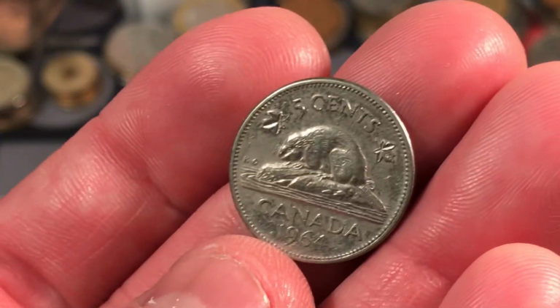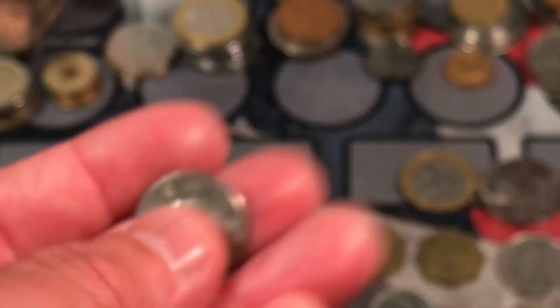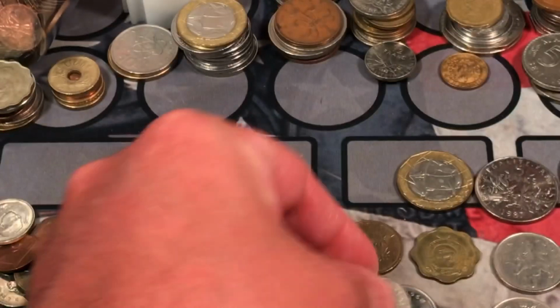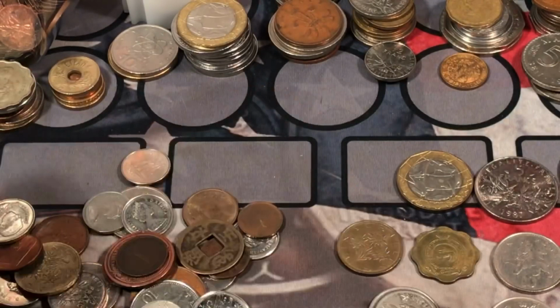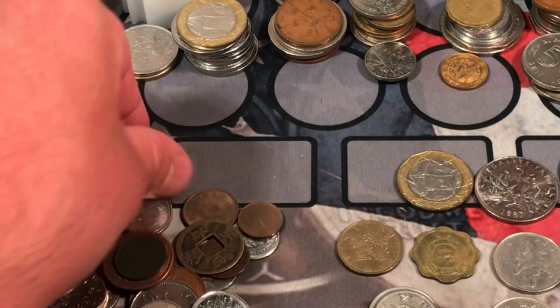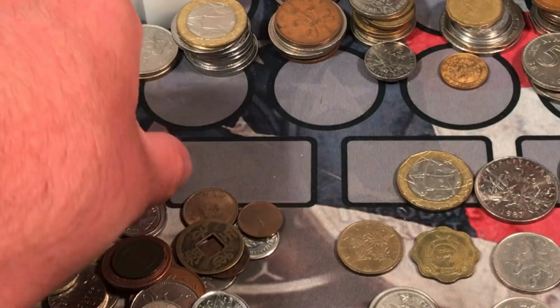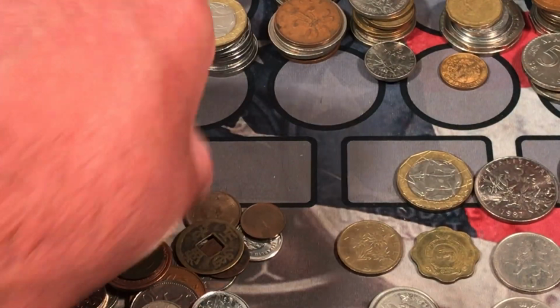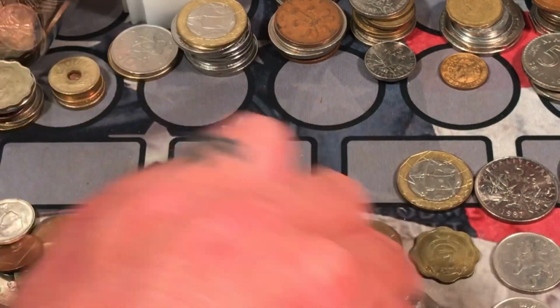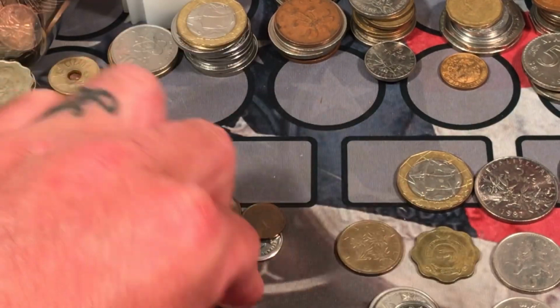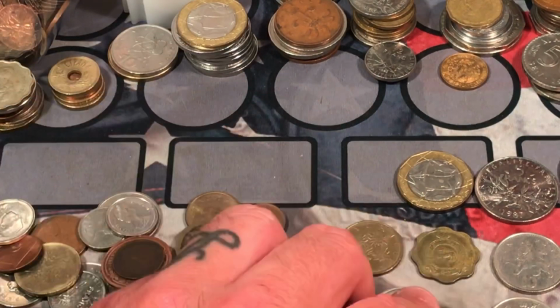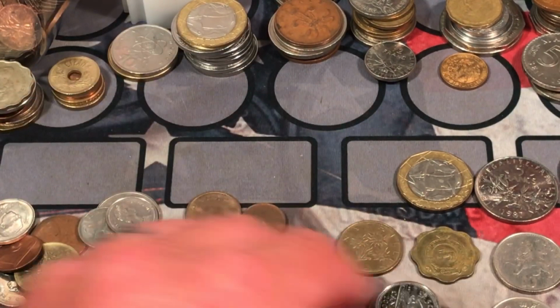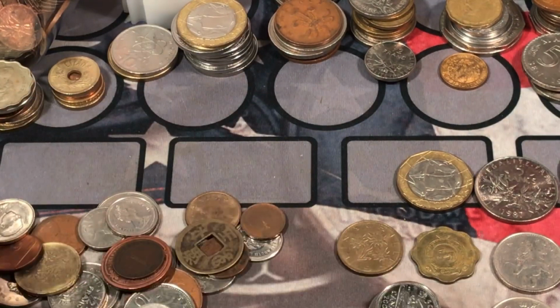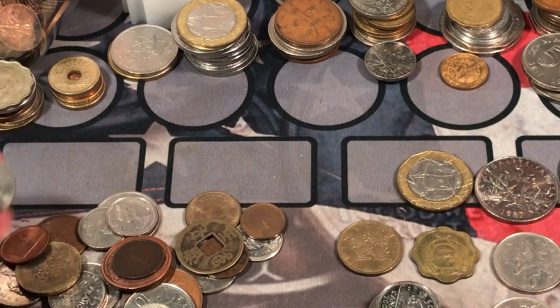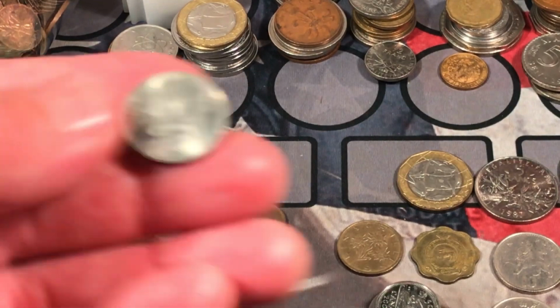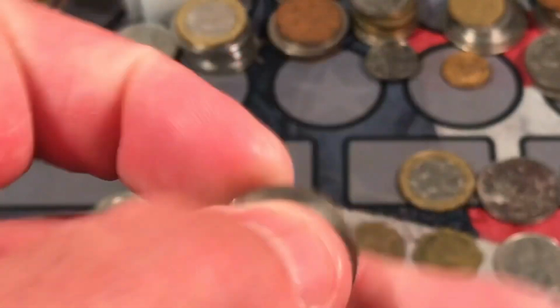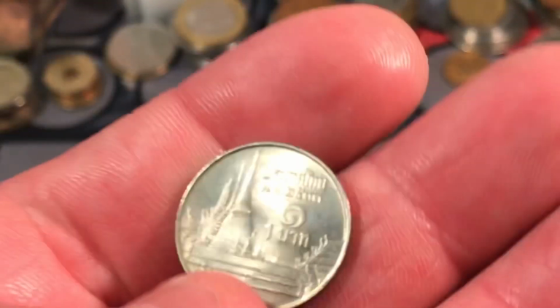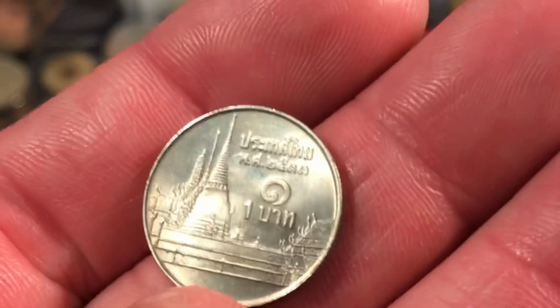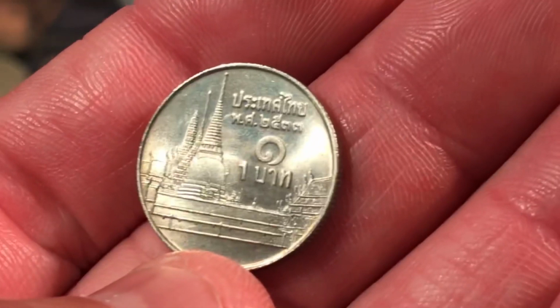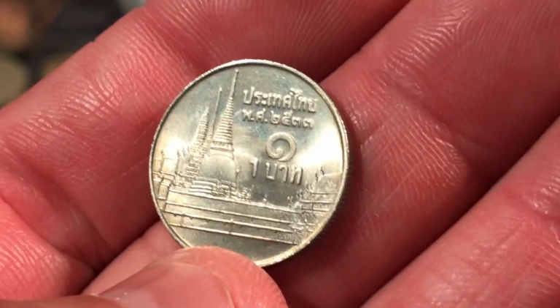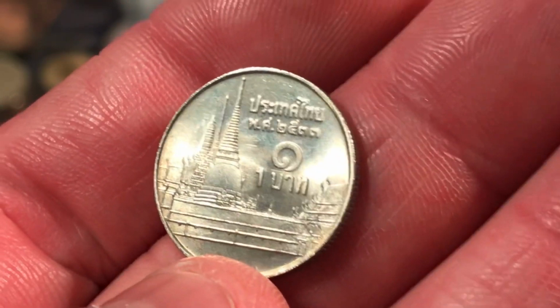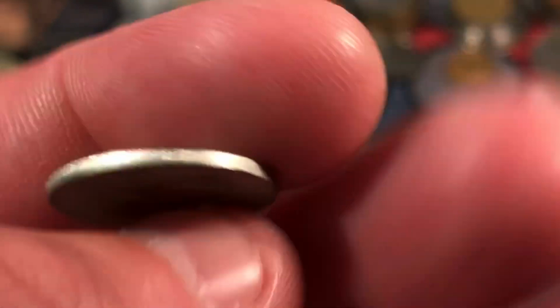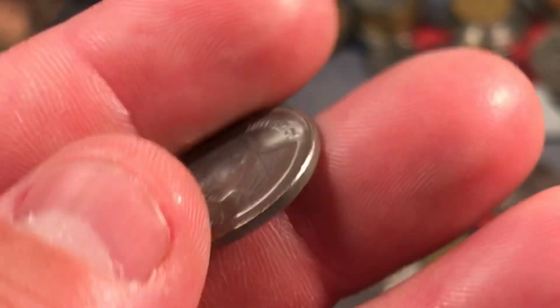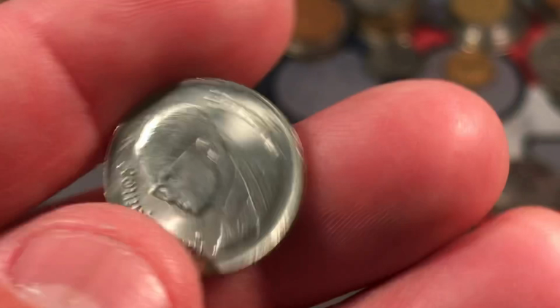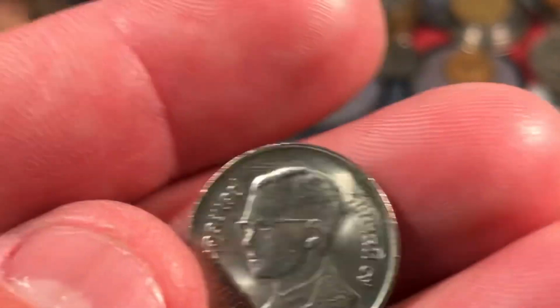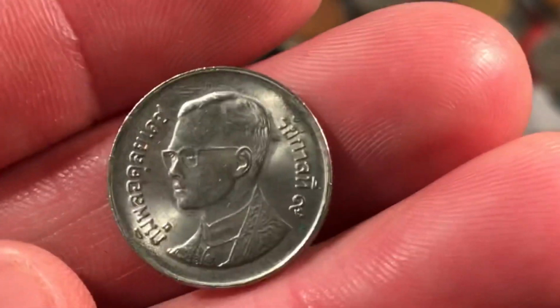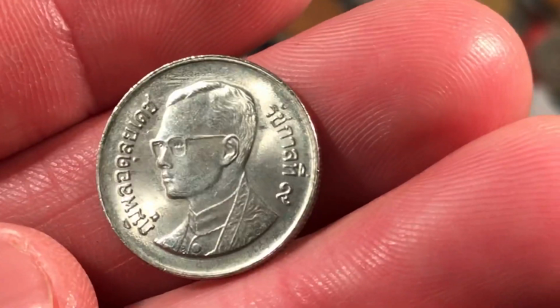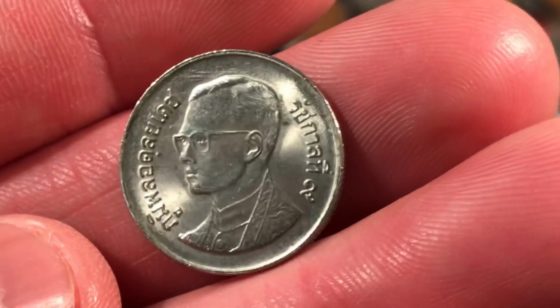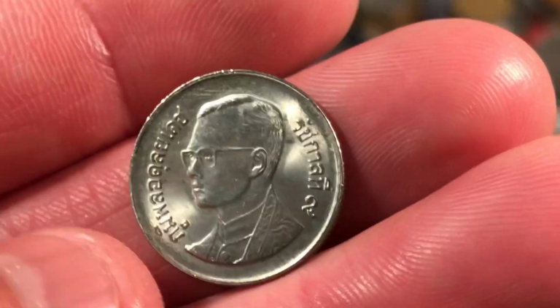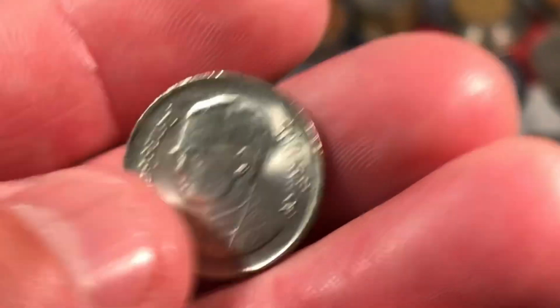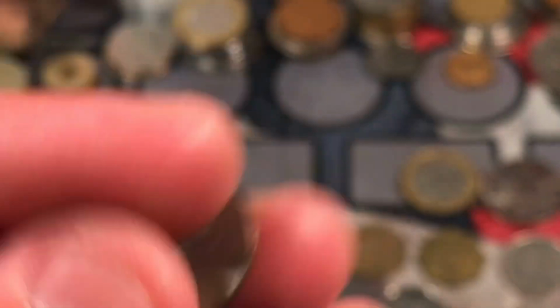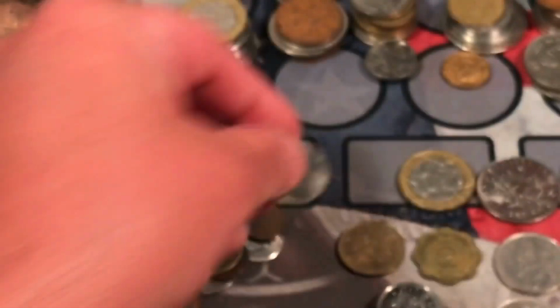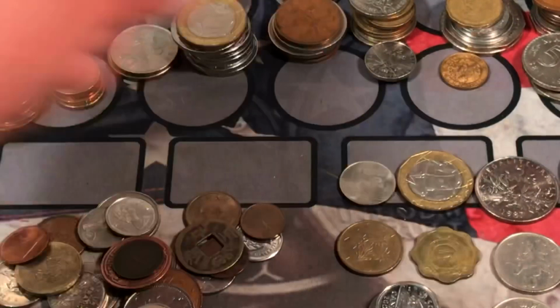A 1964 Canadian nickel. Canadian dime. Canadian dime. Canadian nickel. Another Thai coin — I think these are Thai coins. Thailand, one baht, I believe.